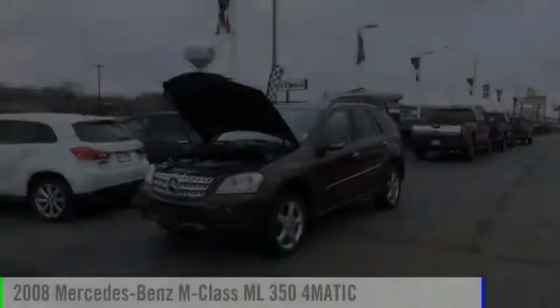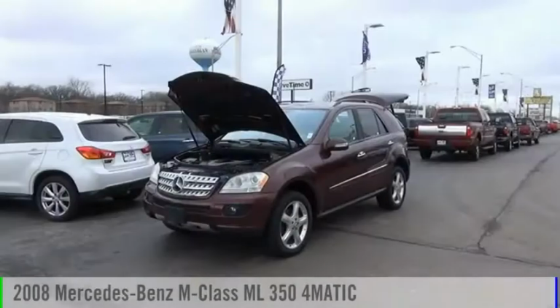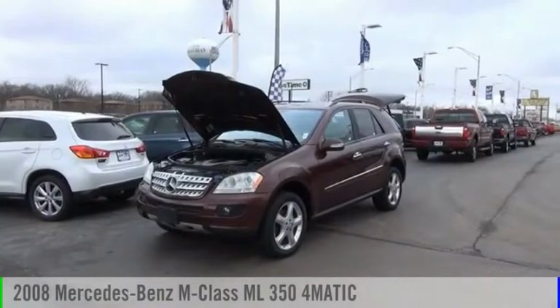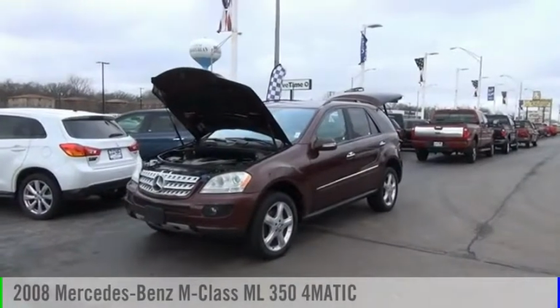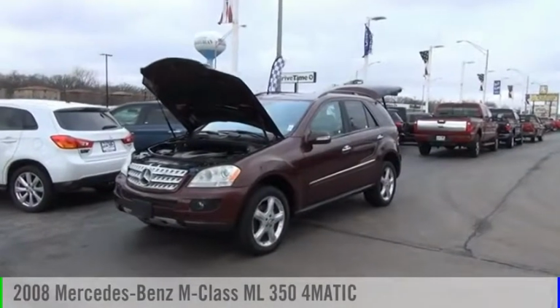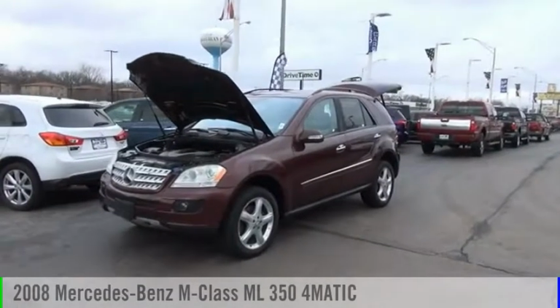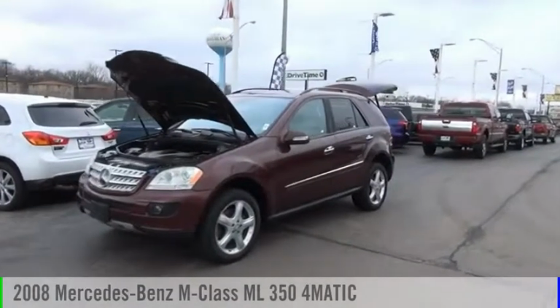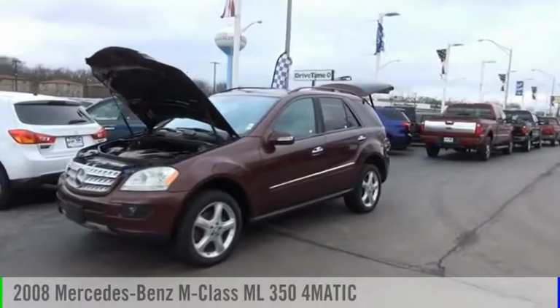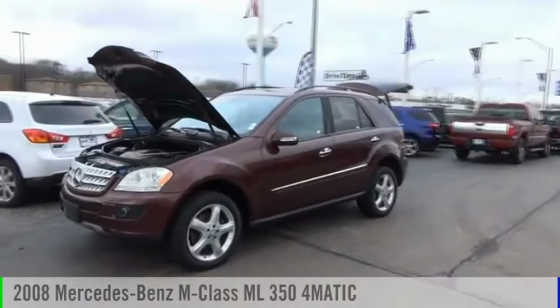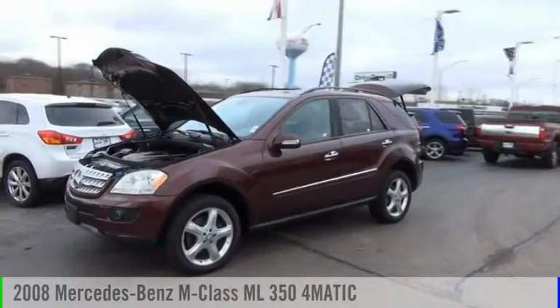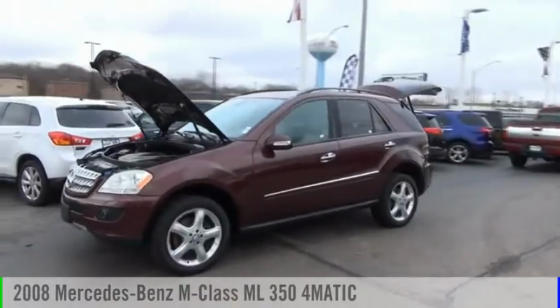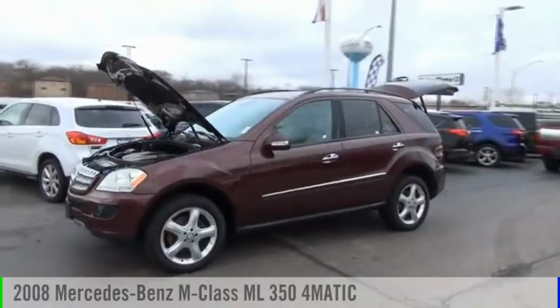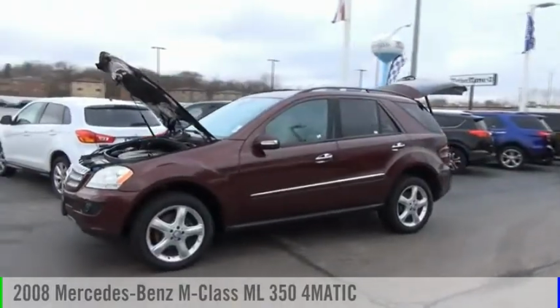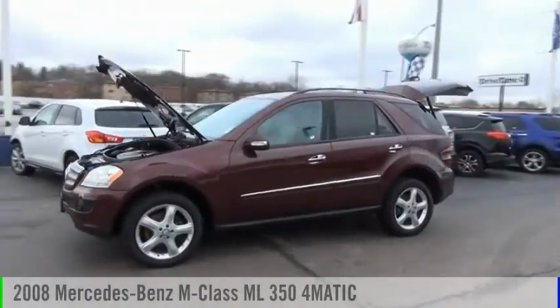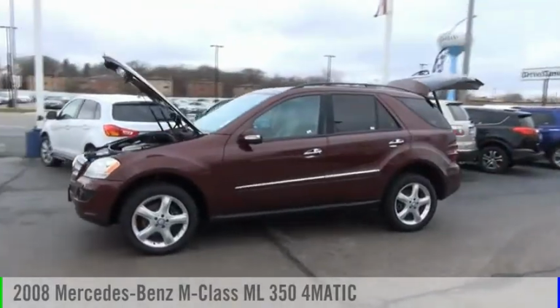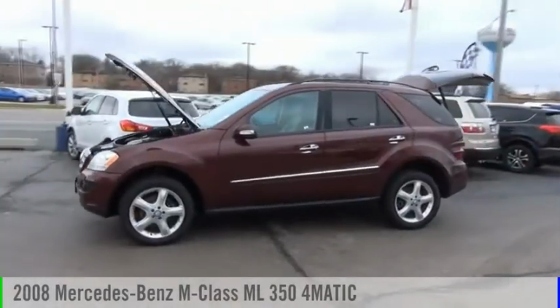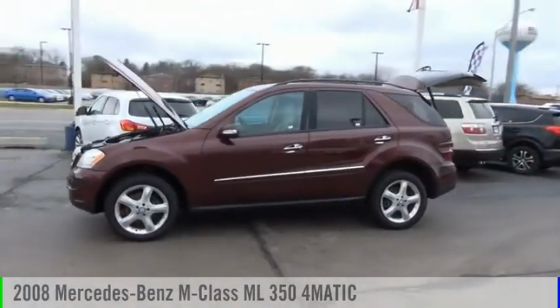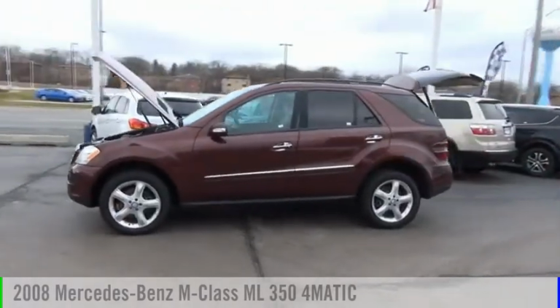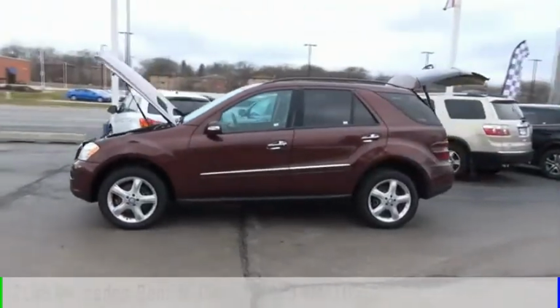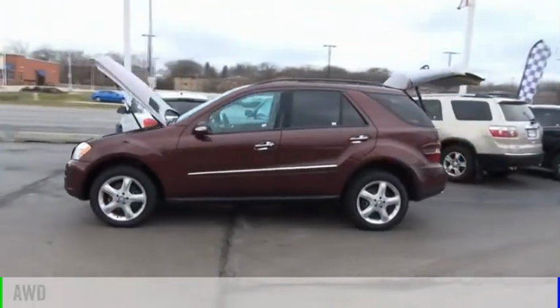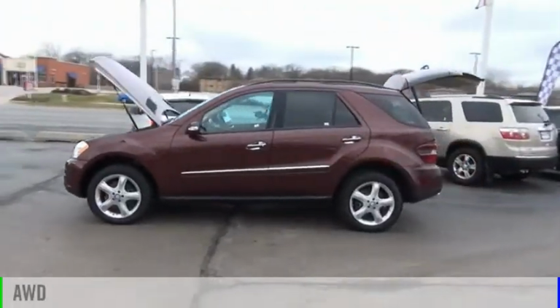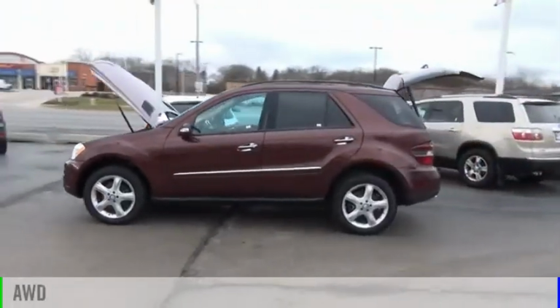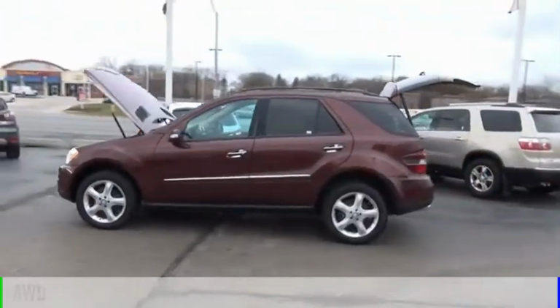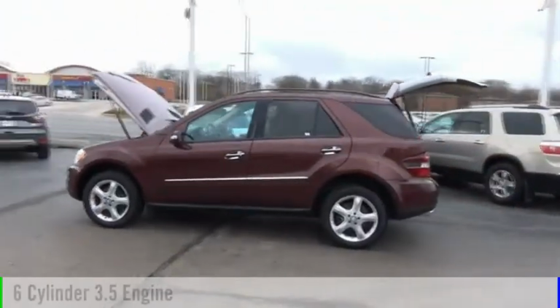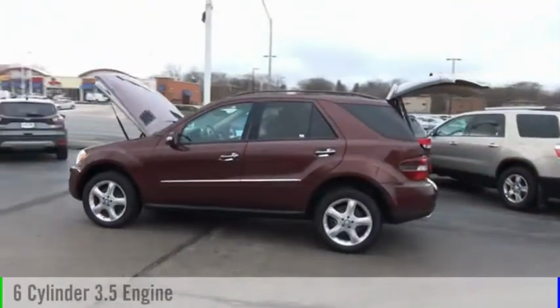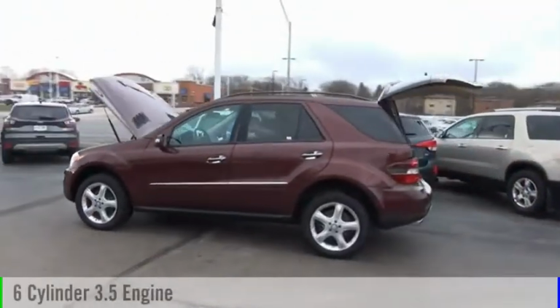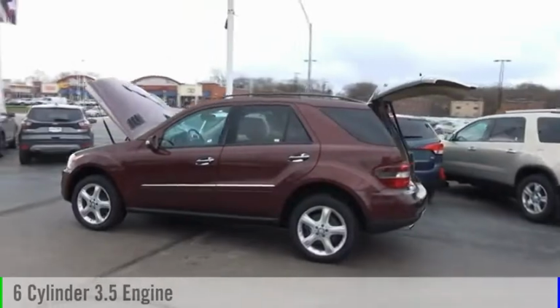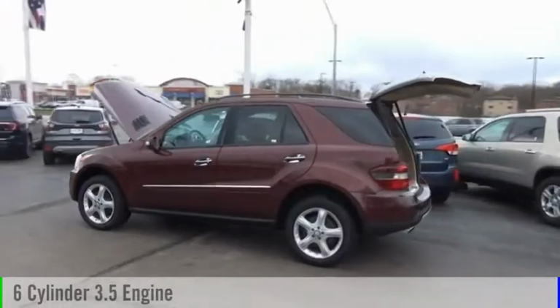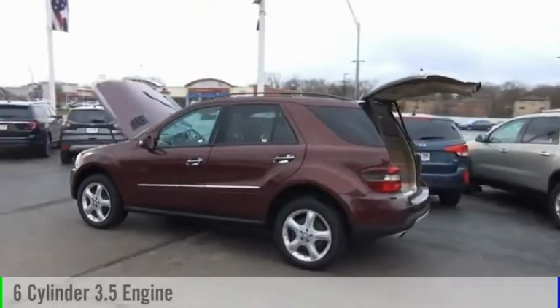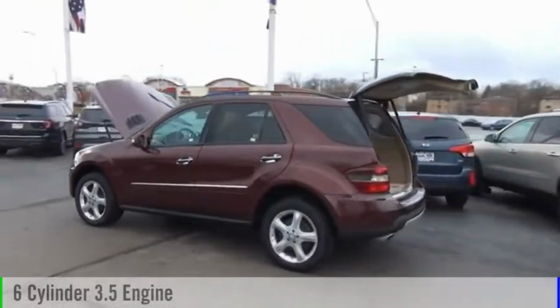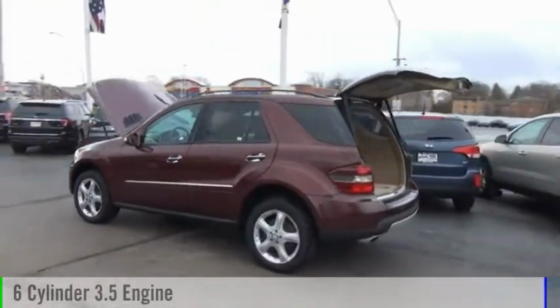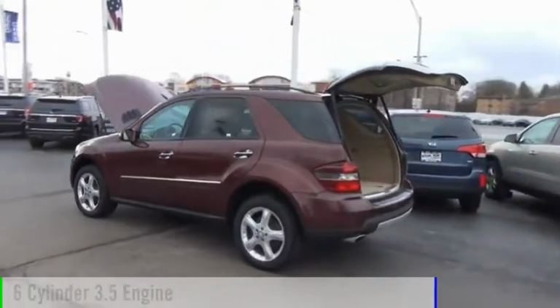We are pleased to show you the 2008 M-Class. This vehicle is powered by an all-wheel drive, six-cylinder, 3.5-liter engine.